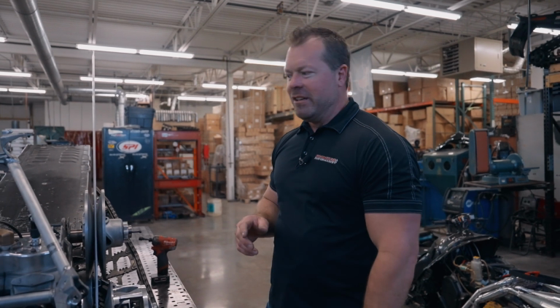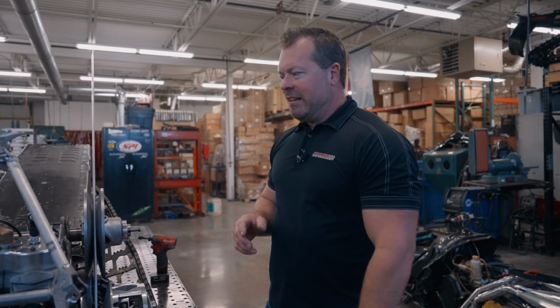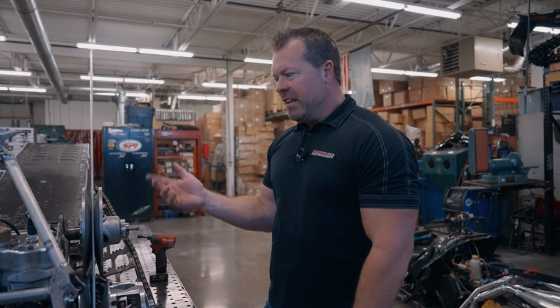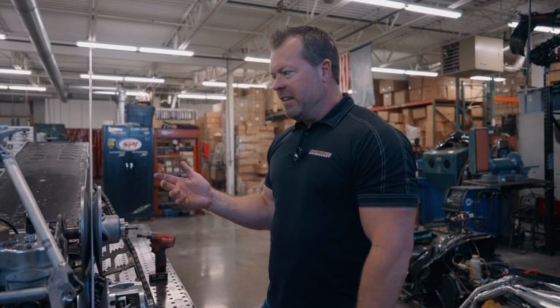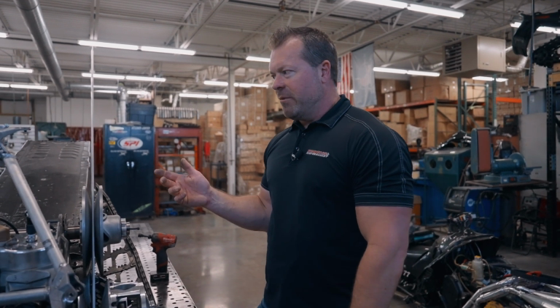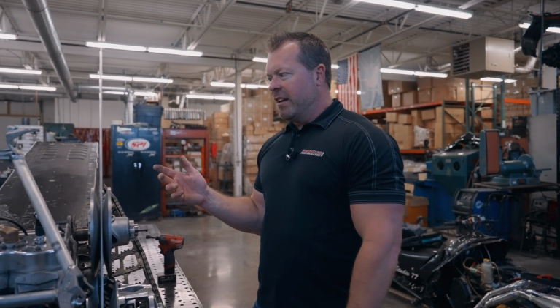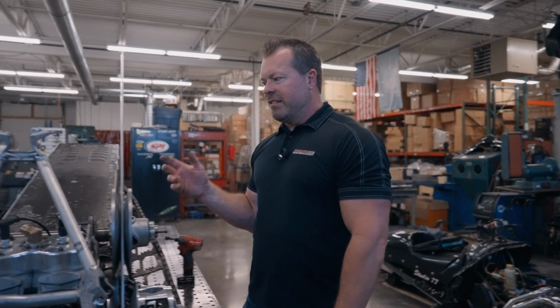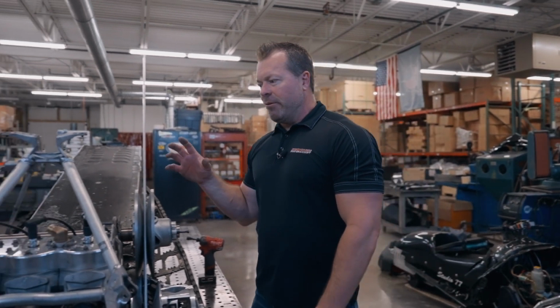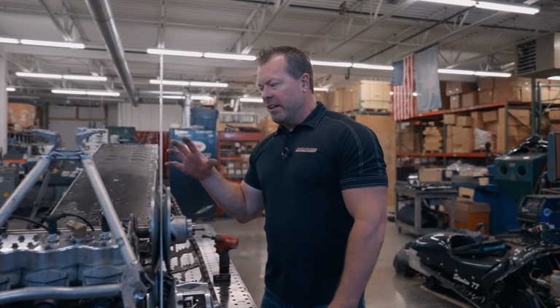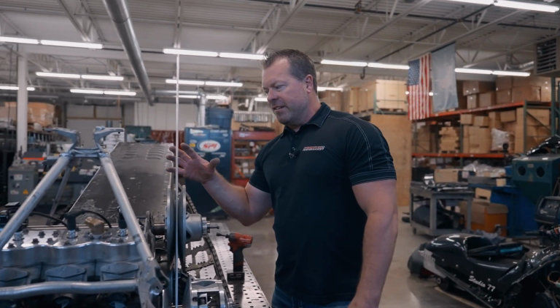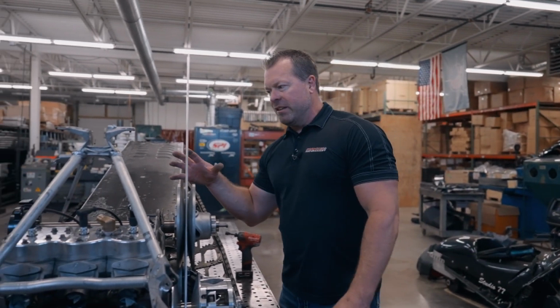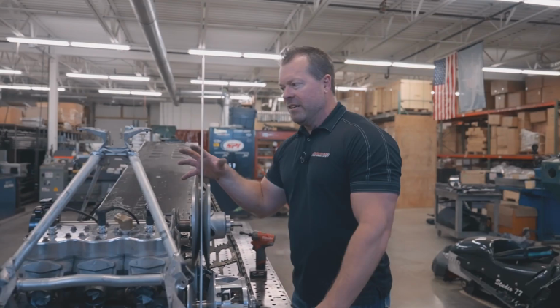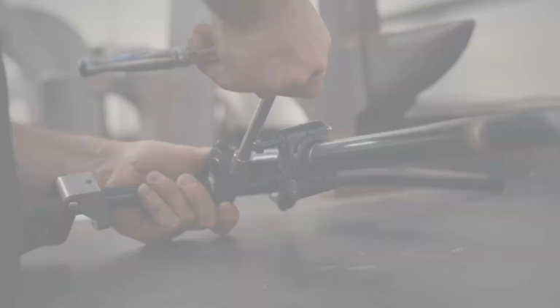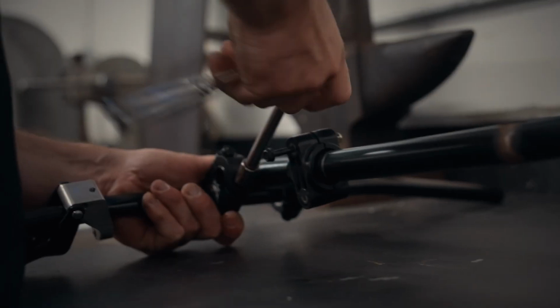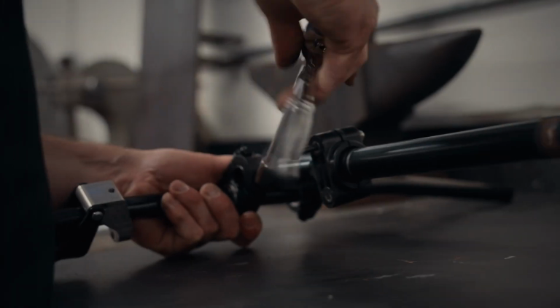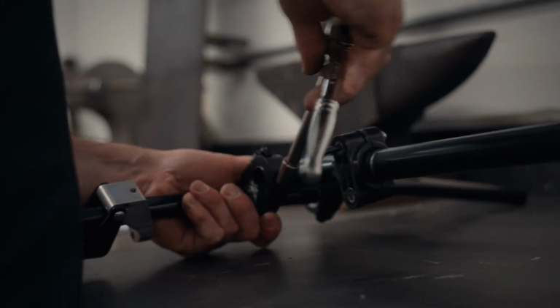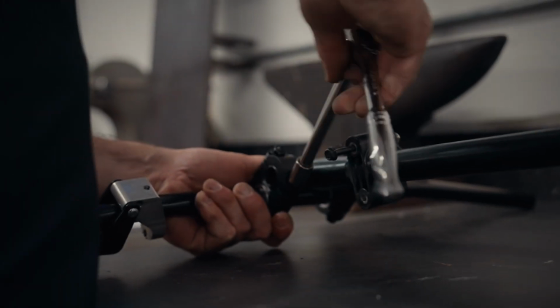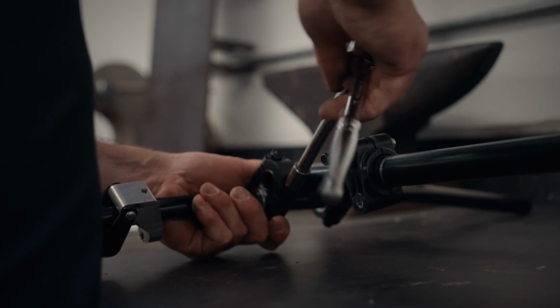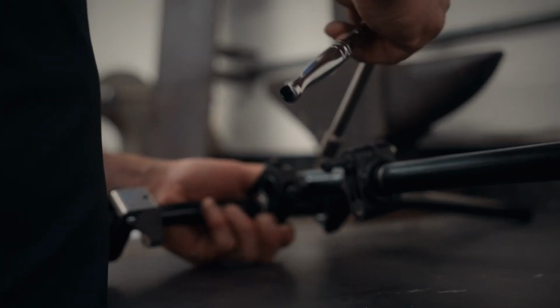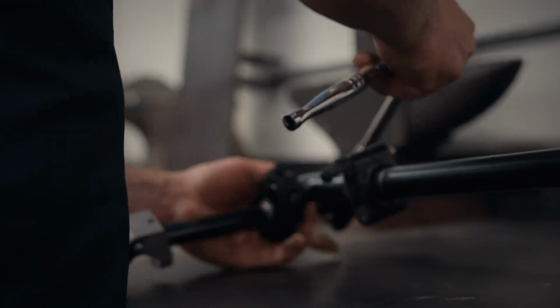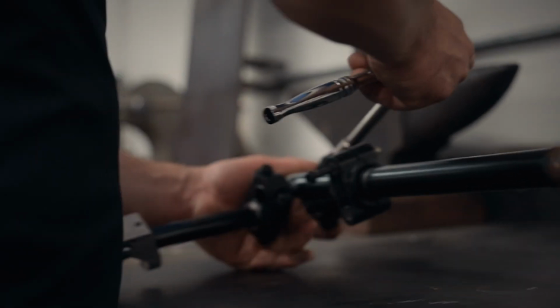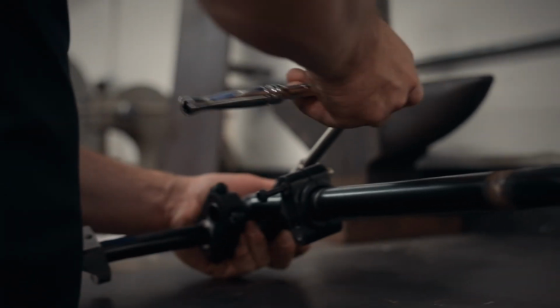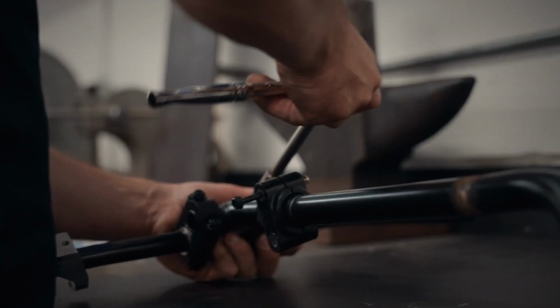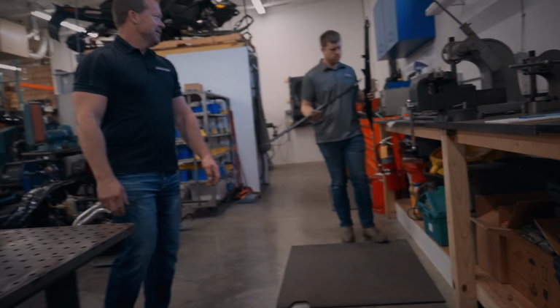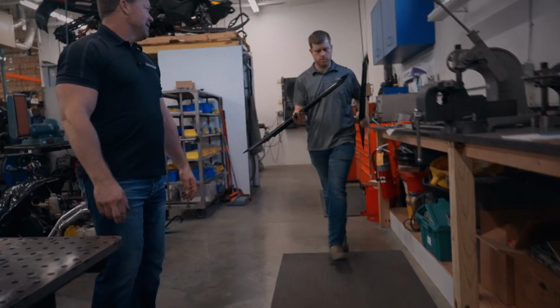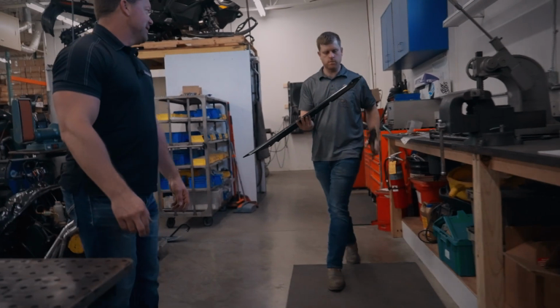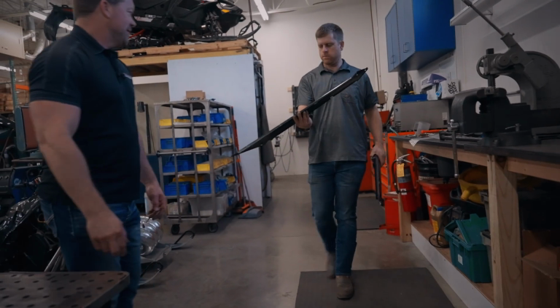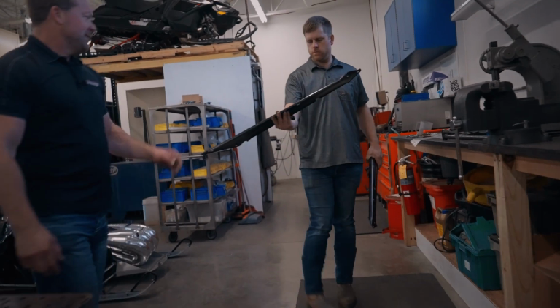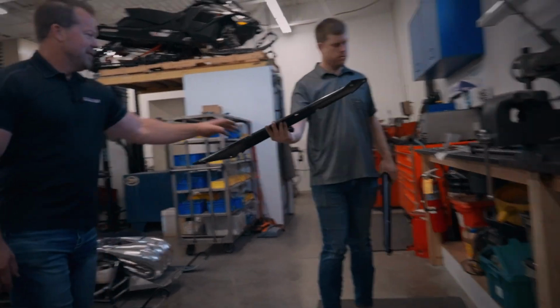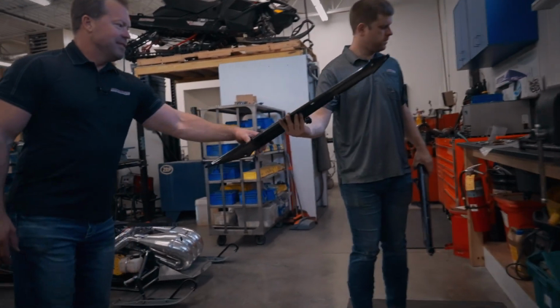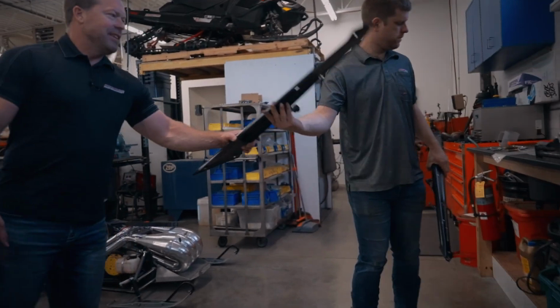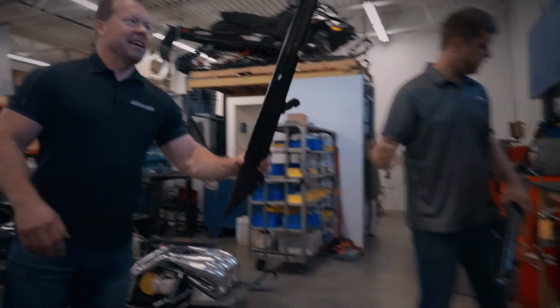Let's get into some of the stuff we've done the last month. Some steering posts, upper structures, some gas tank stuff — we'll start putting that on and go through it.